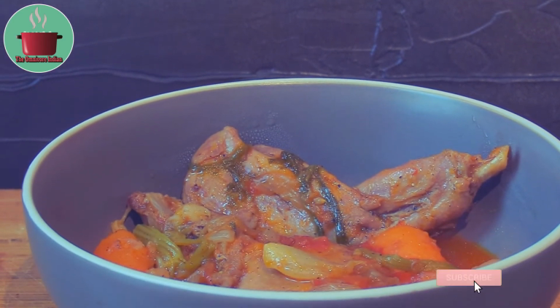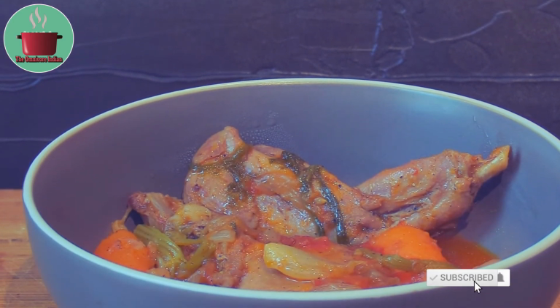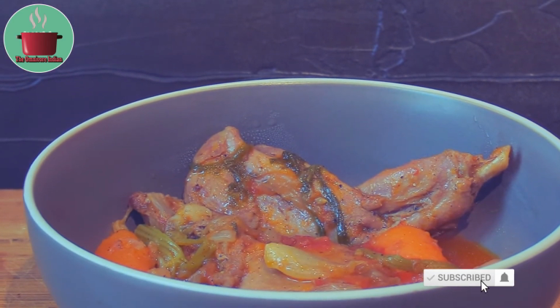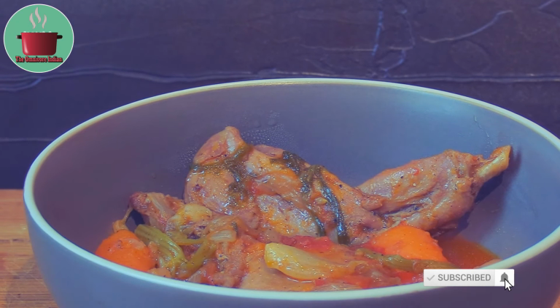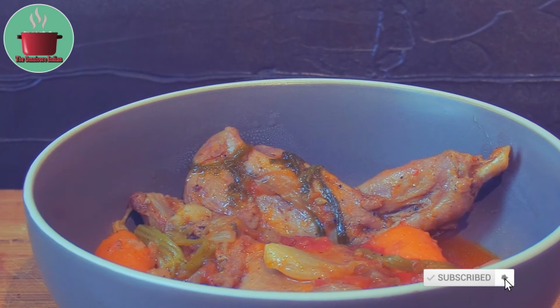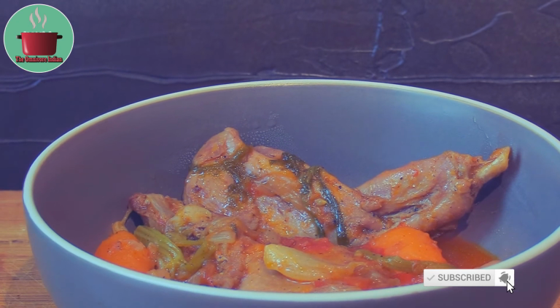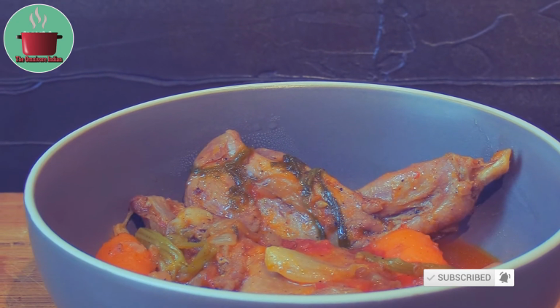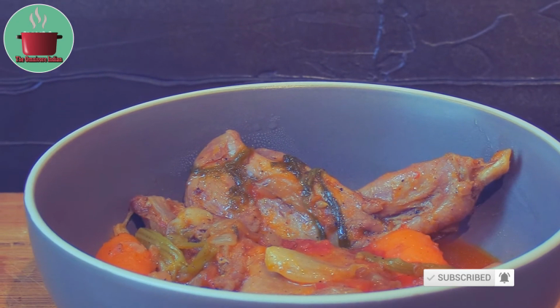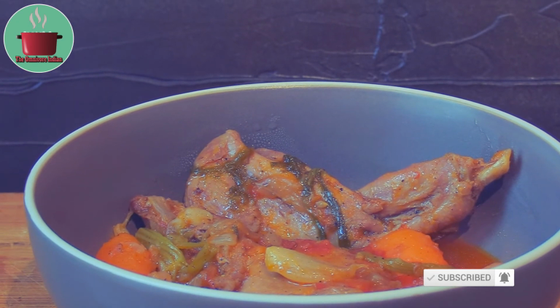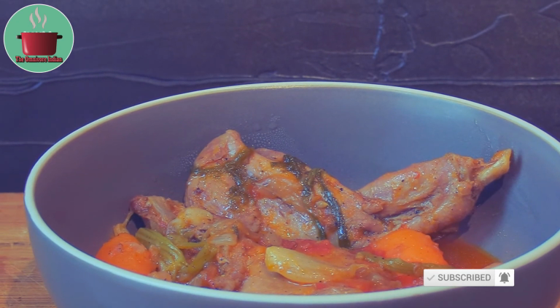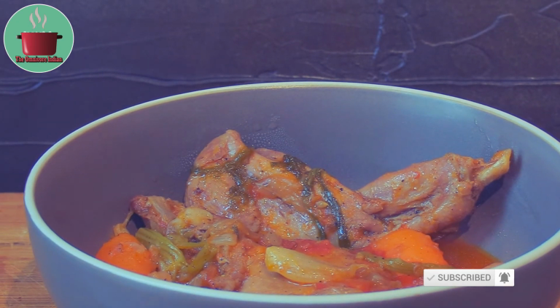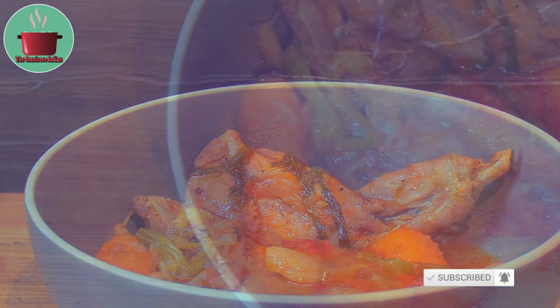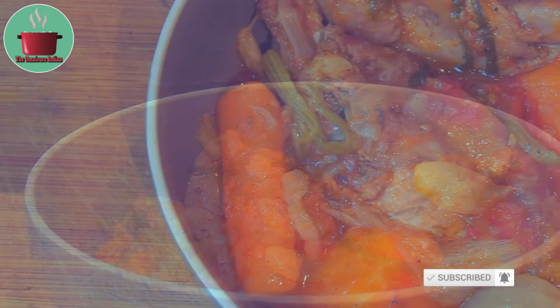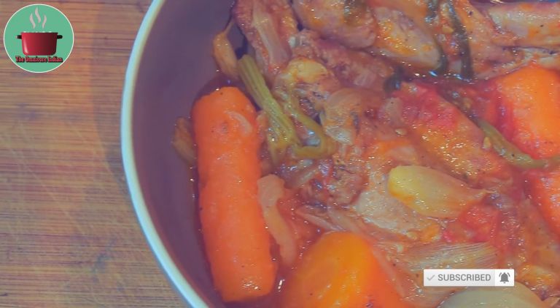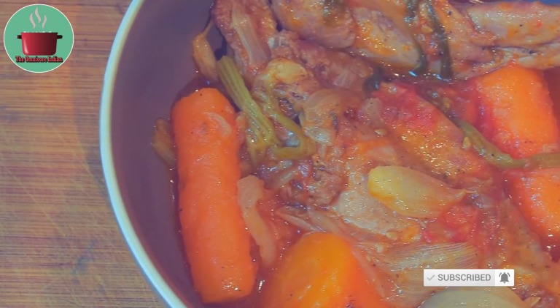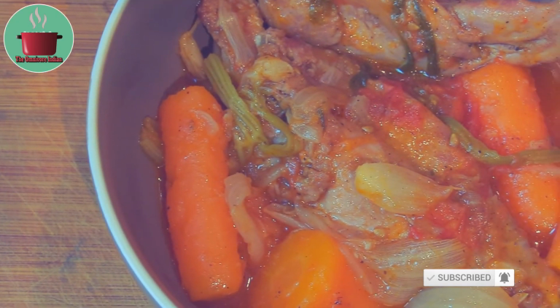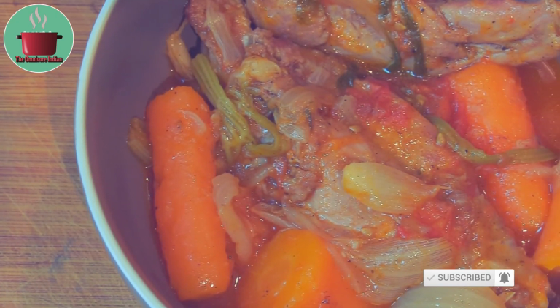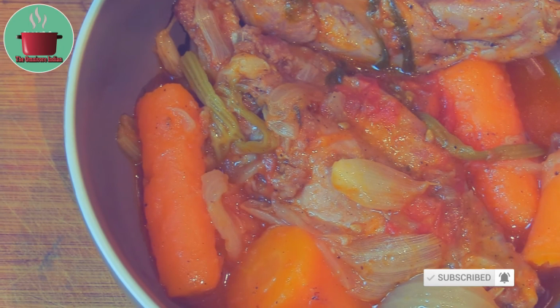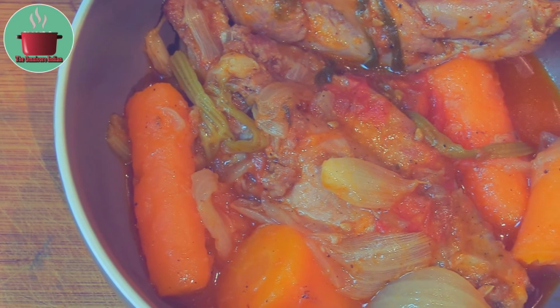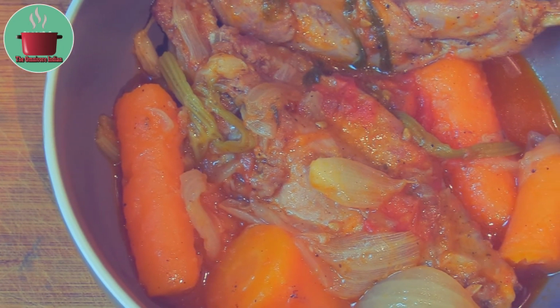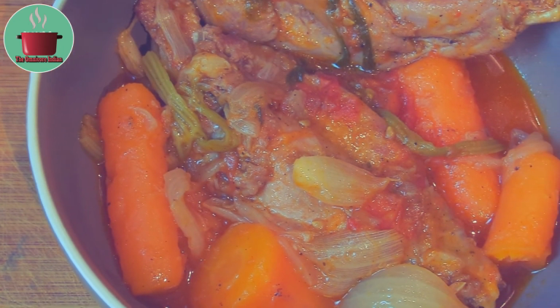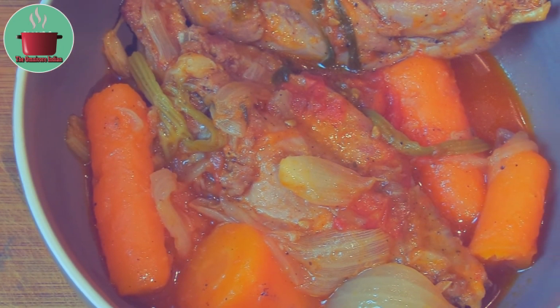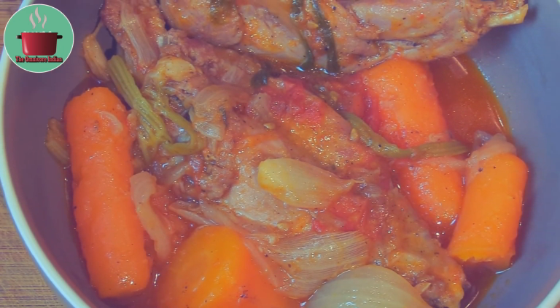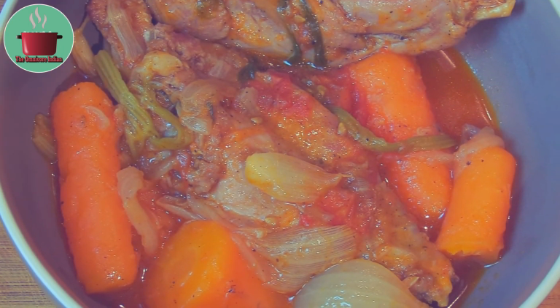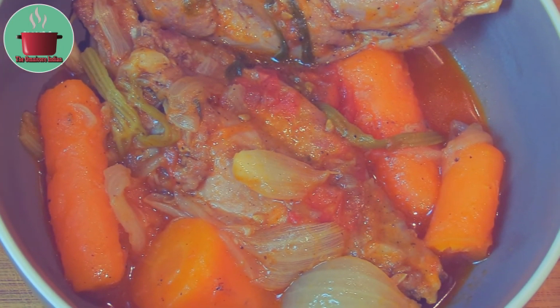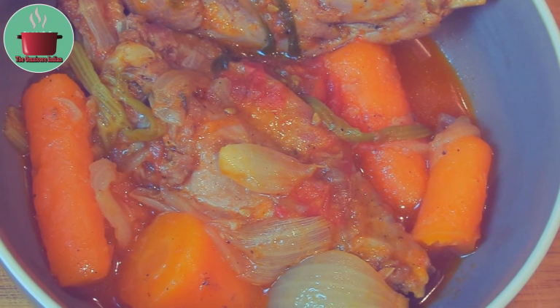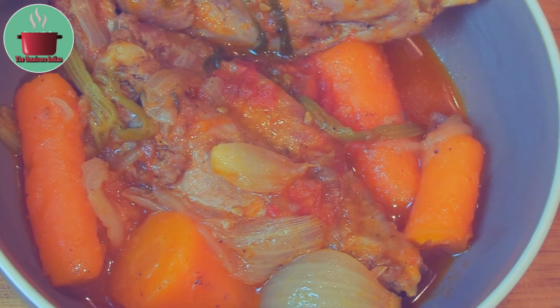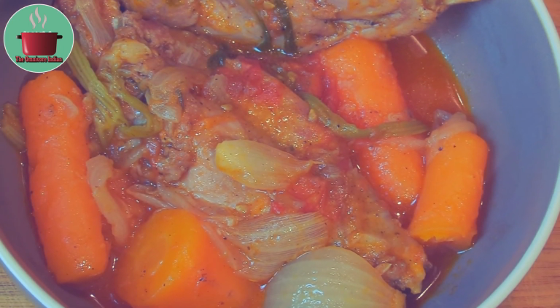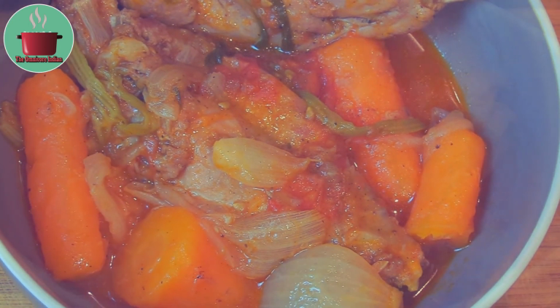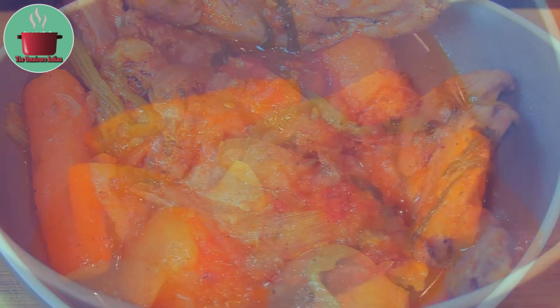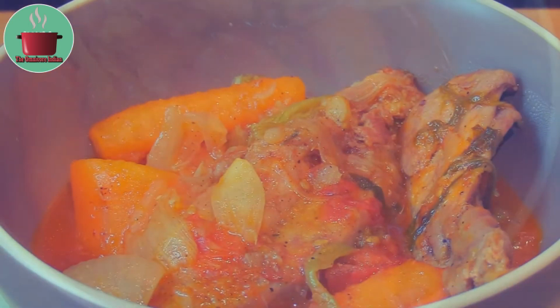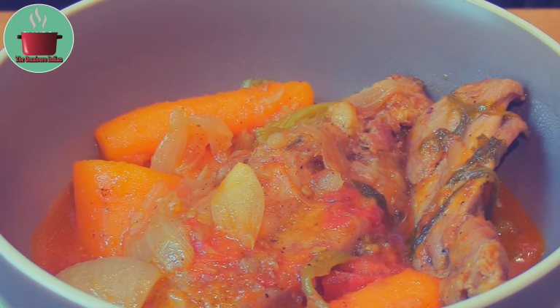Rabbit stew is very simple to make and would appeal to anyone who likes game meat. It is best served with crusty bread or pasta. Give it a try and enjoy!